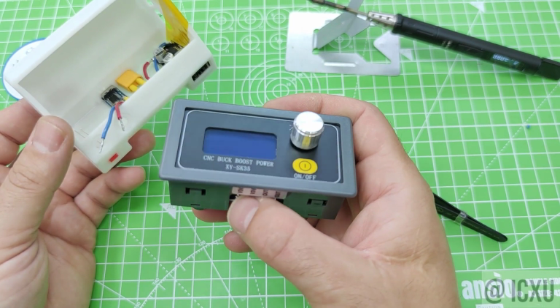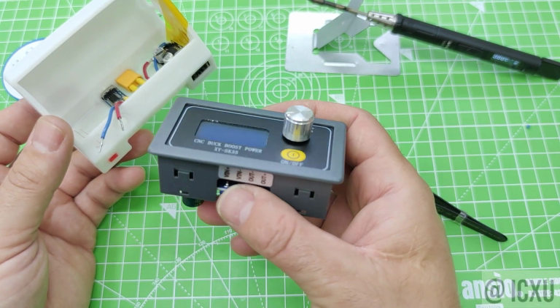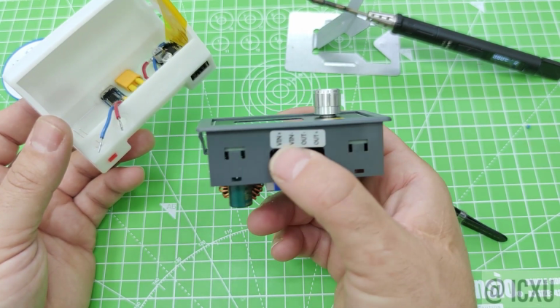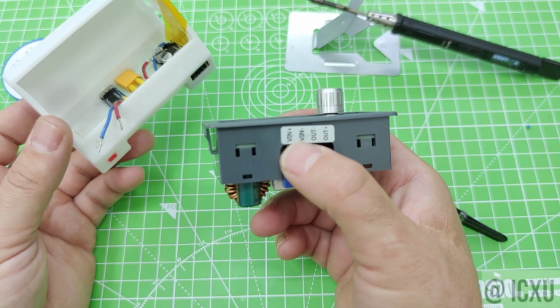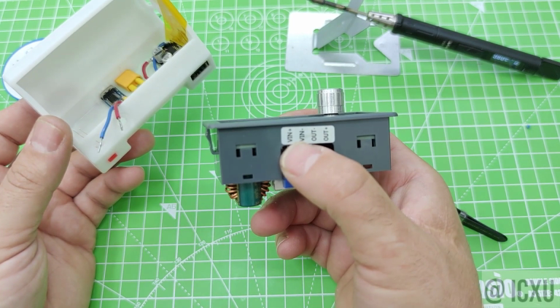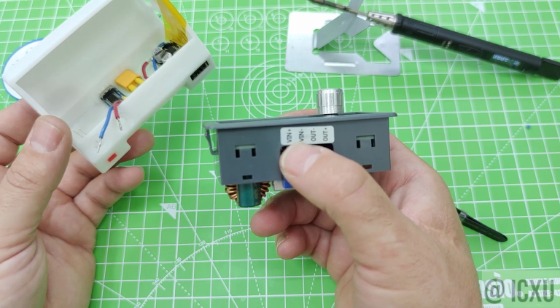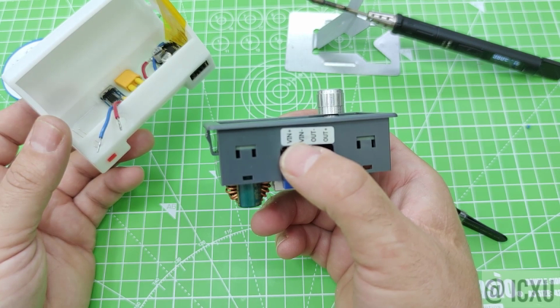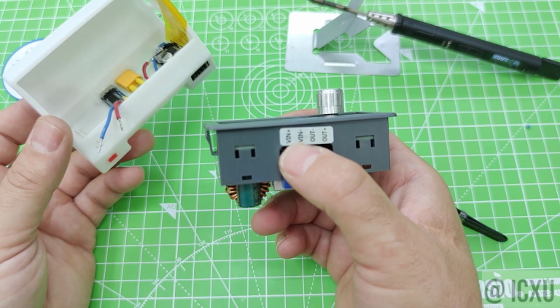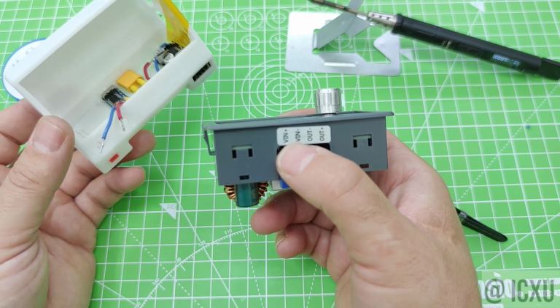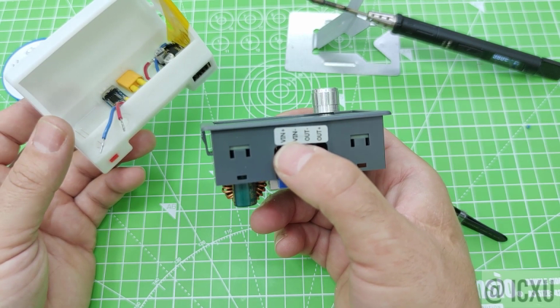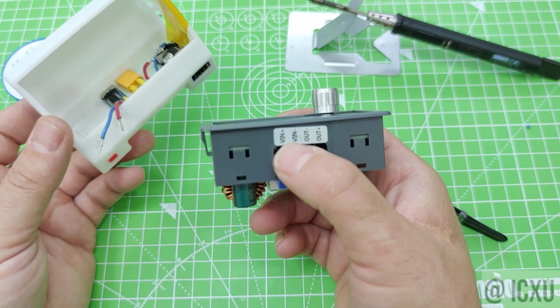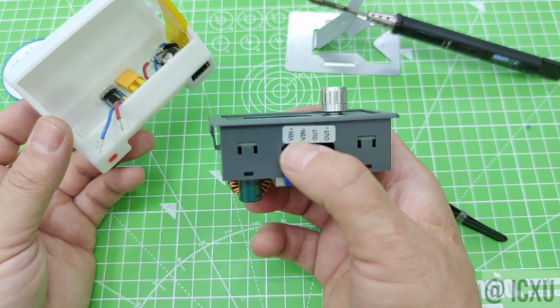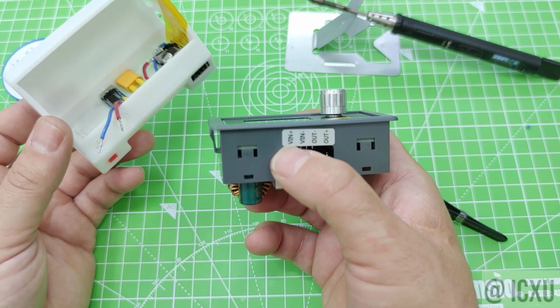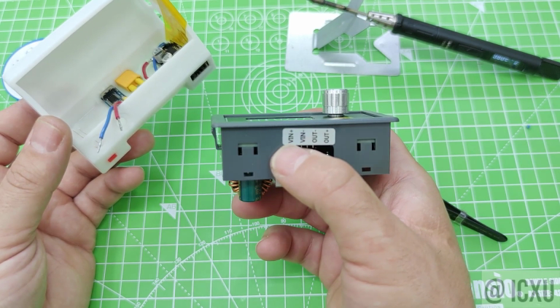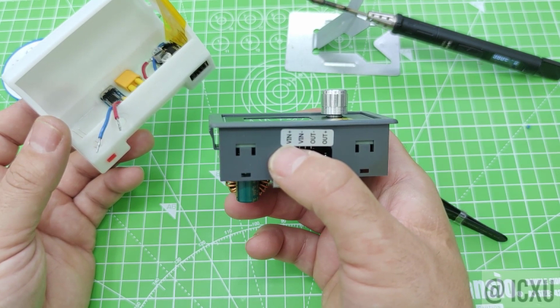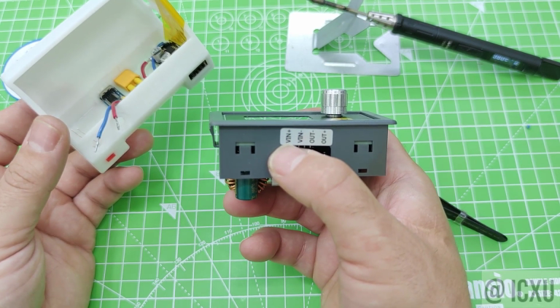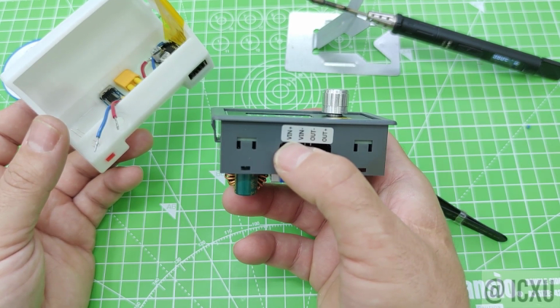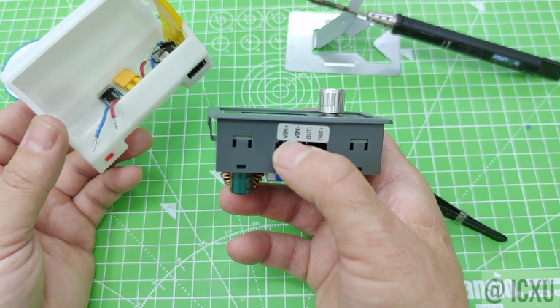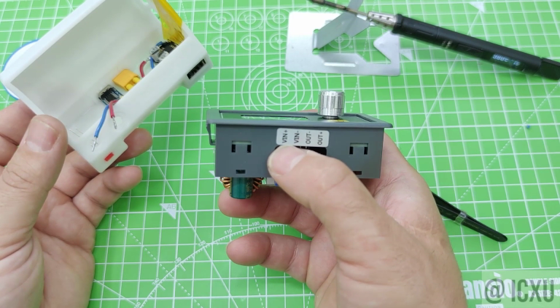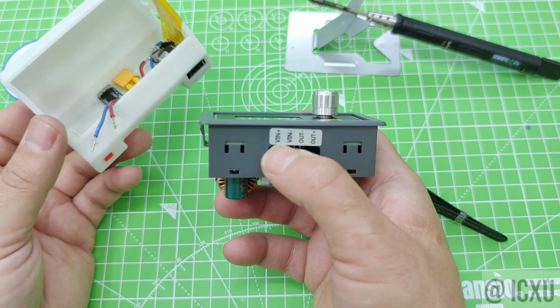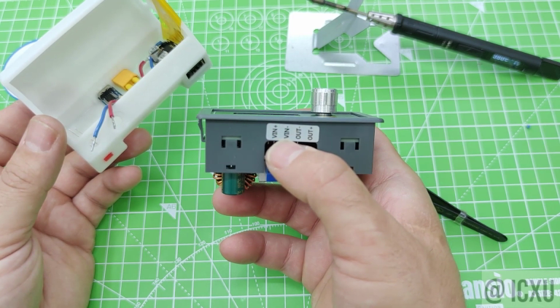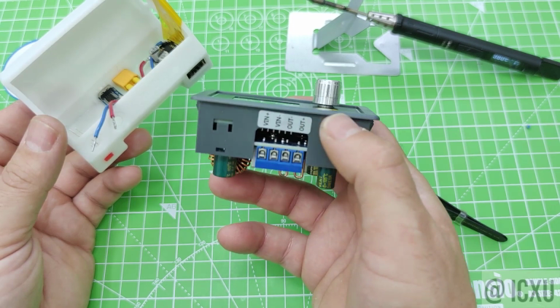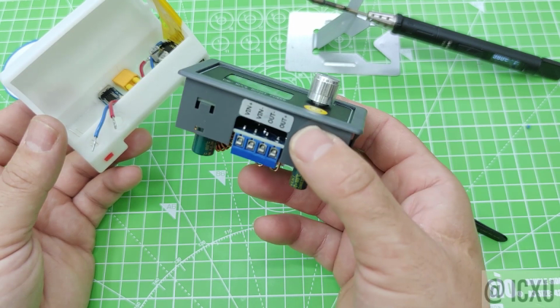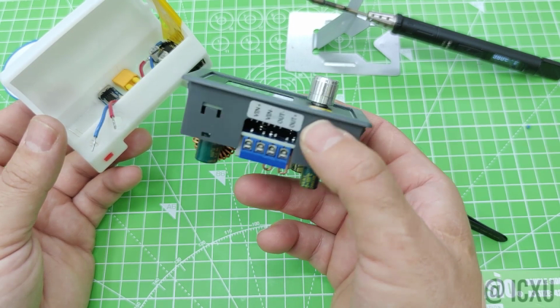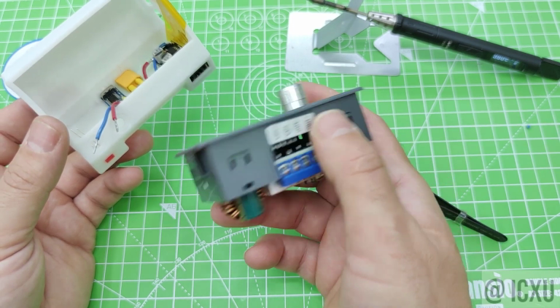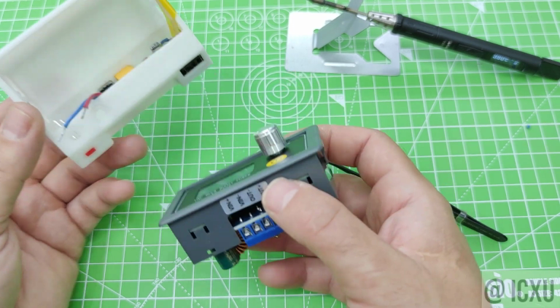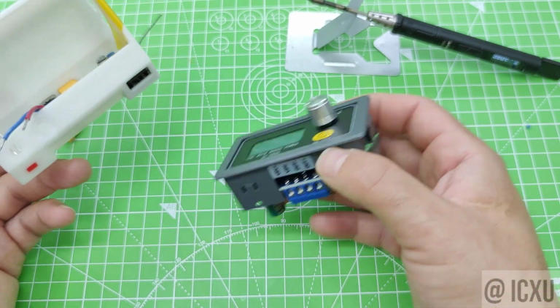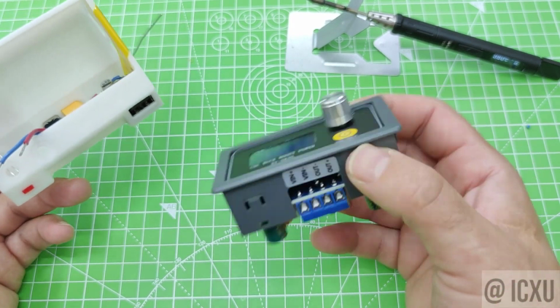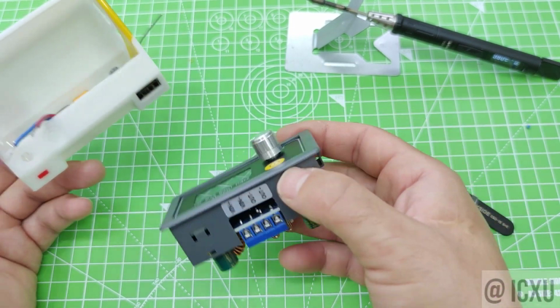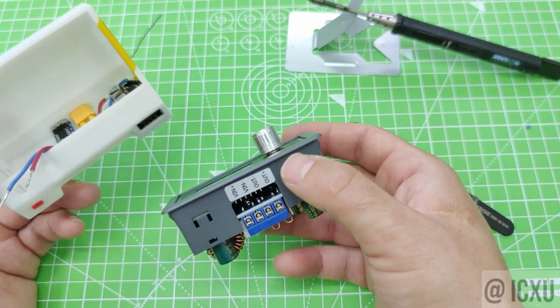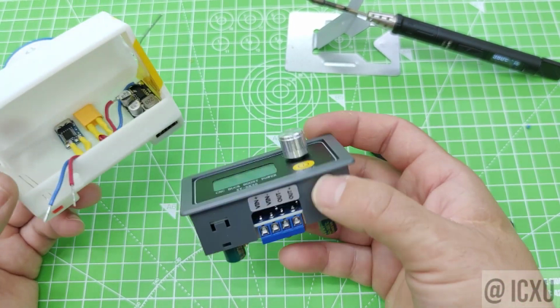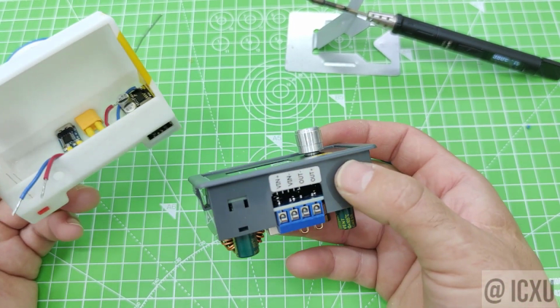In the next episode, we are going to have a look at how to wire up the output circuit. Thank you for watching.